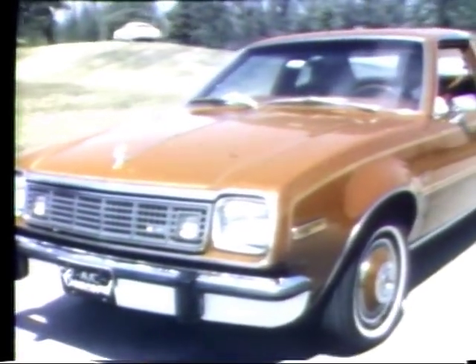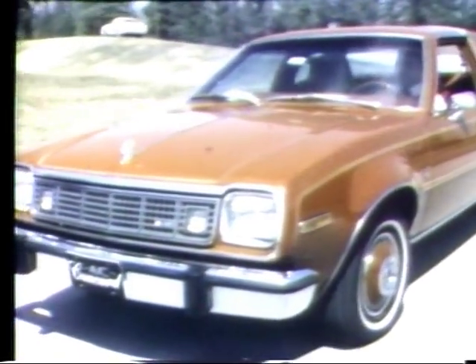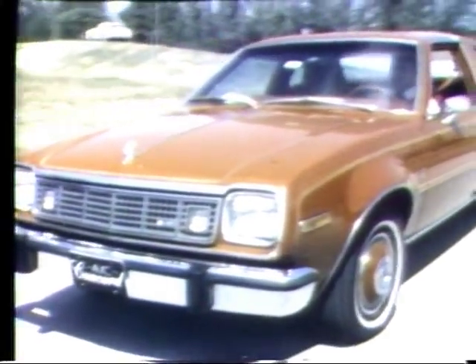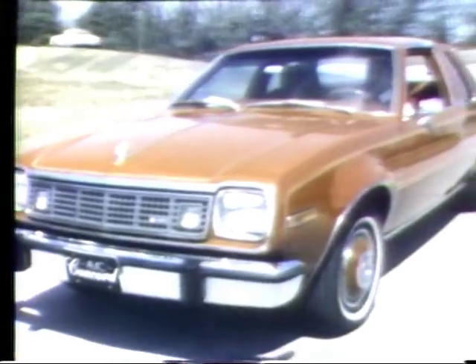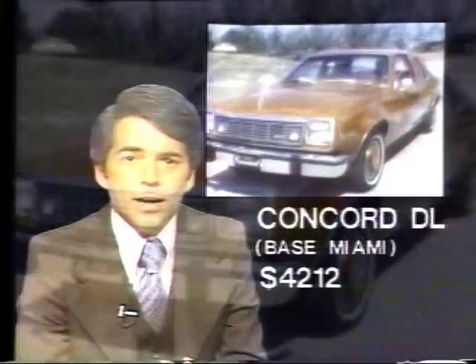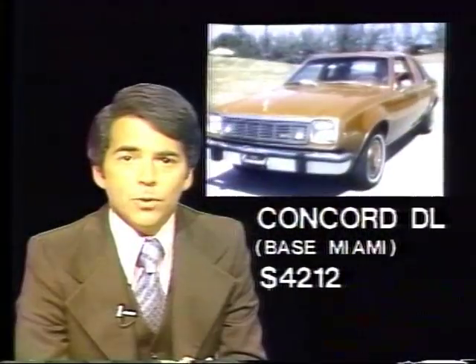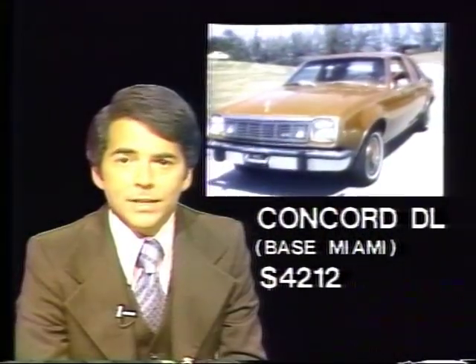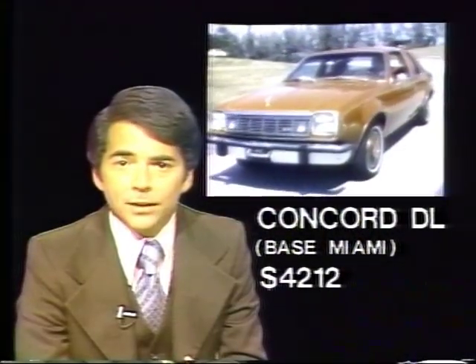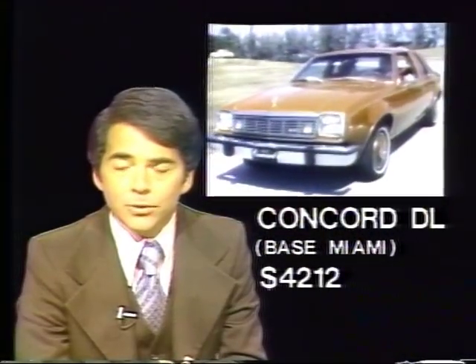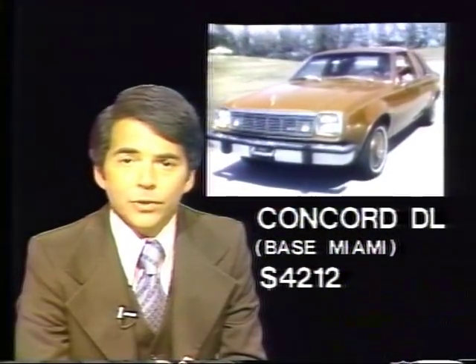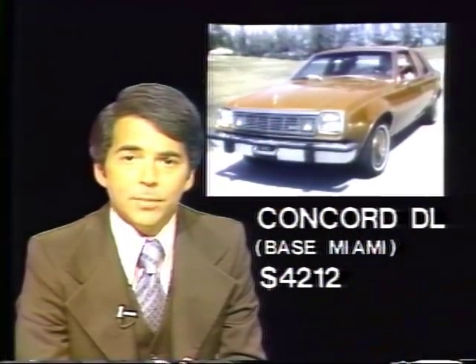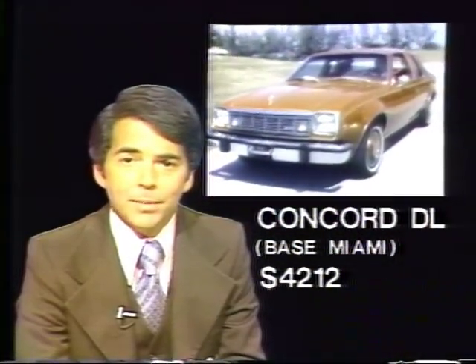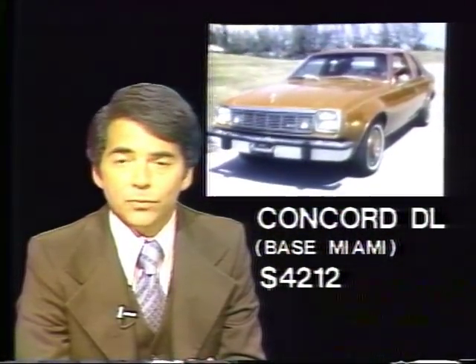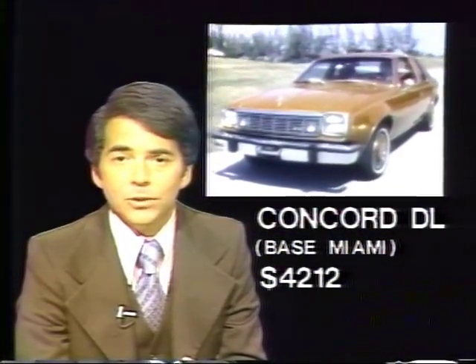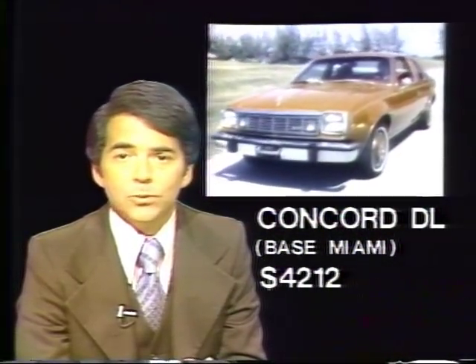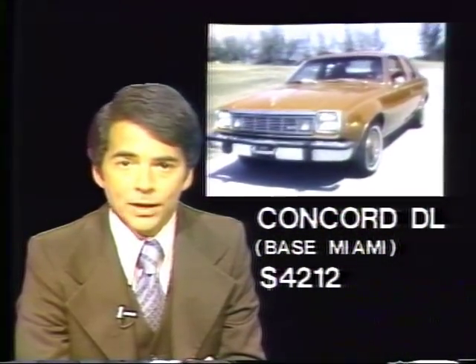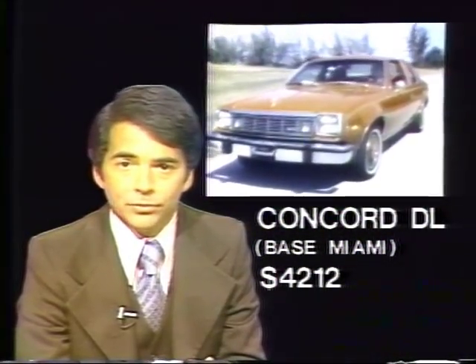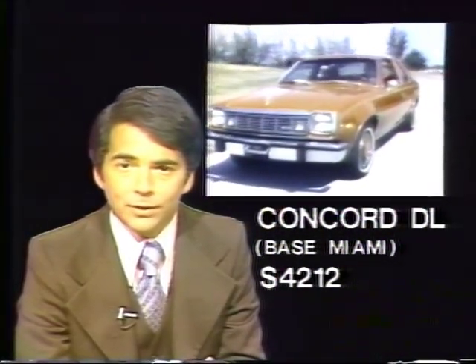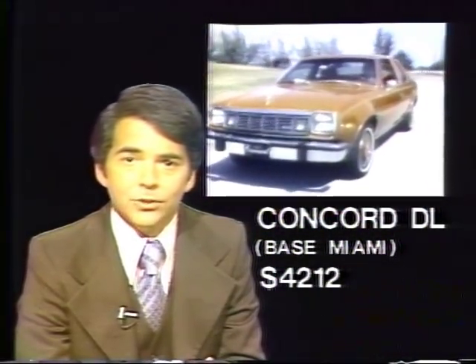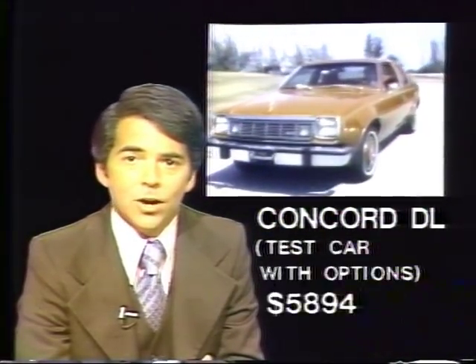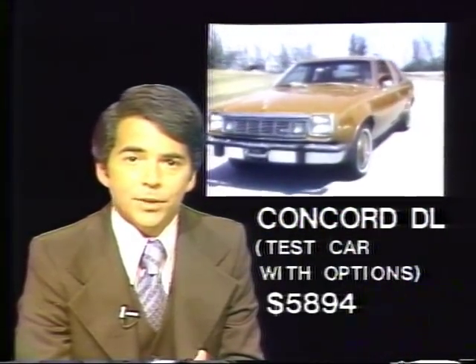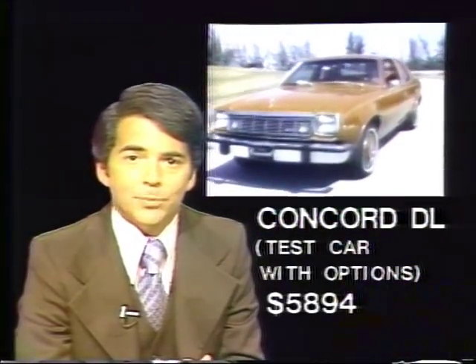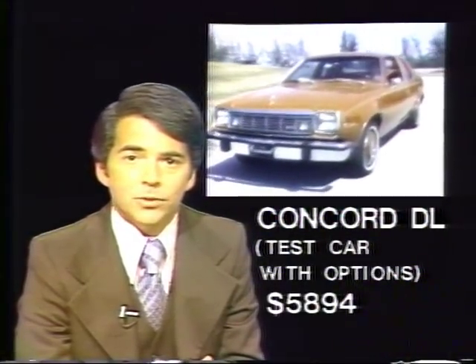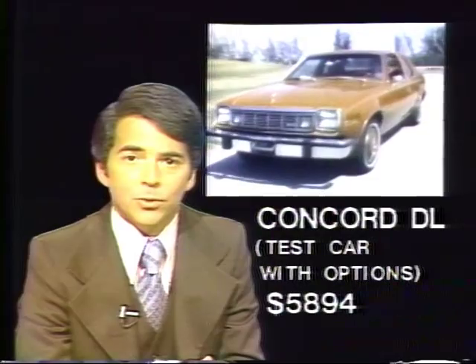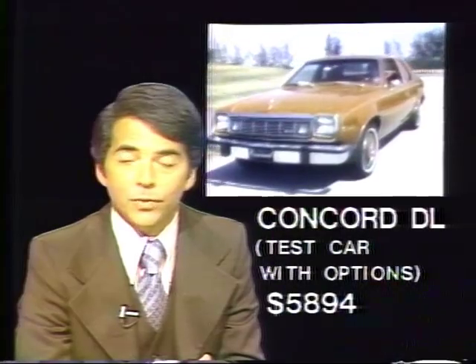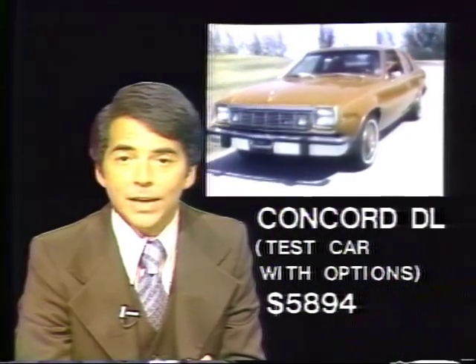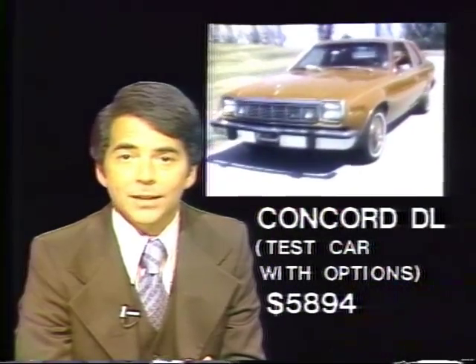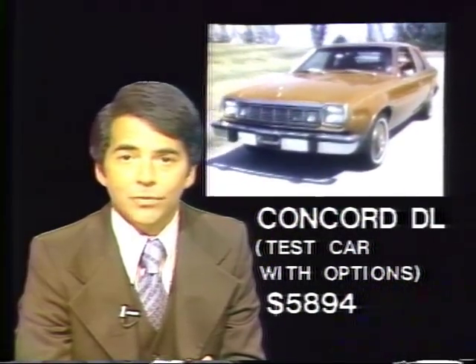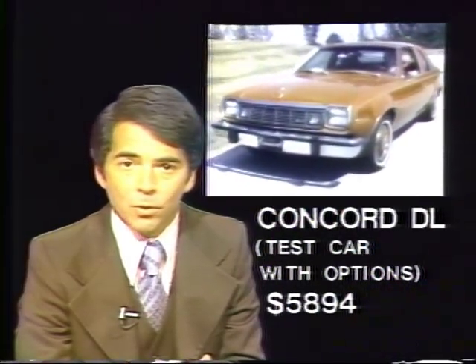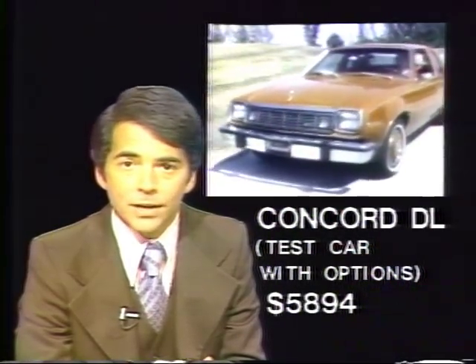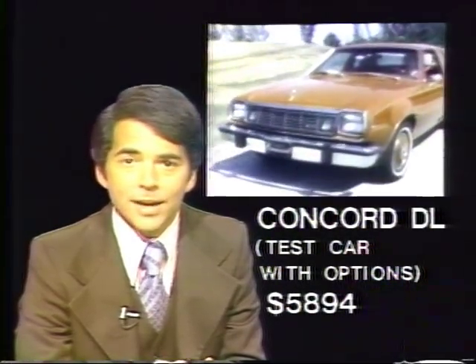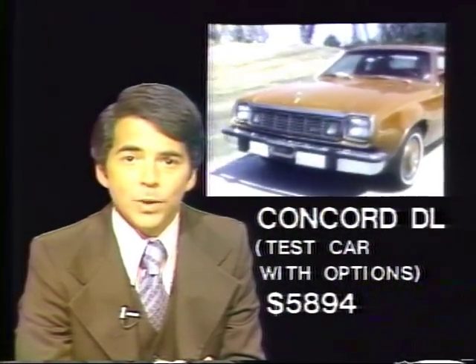Base price of a Concorde DL, including freight to Miami, is $4,212. Our test car with its options totaled $5,894. Next week, the new Dodge Magnum.